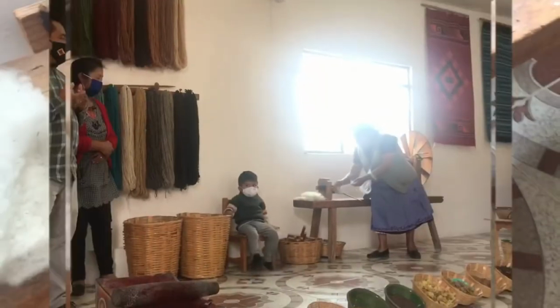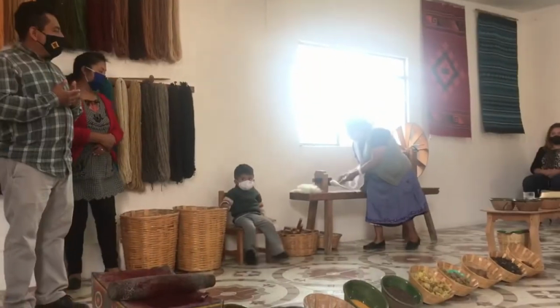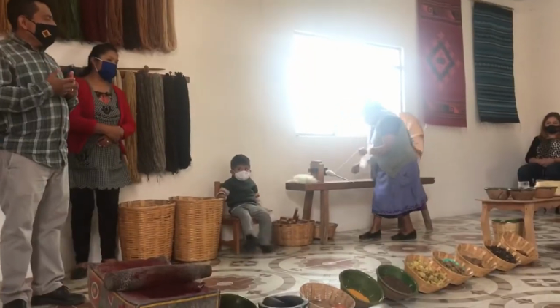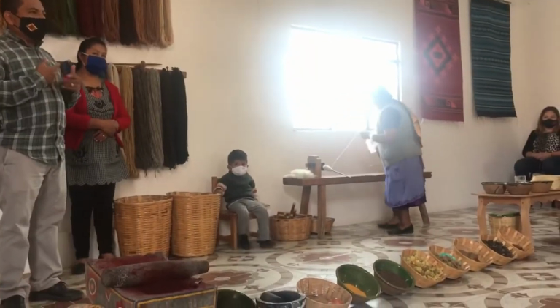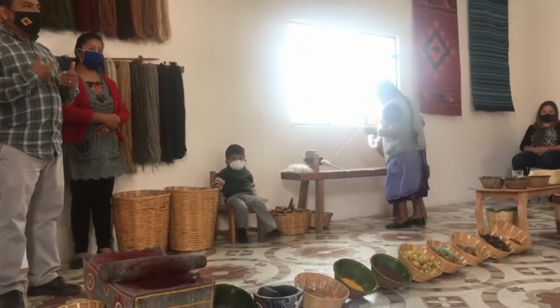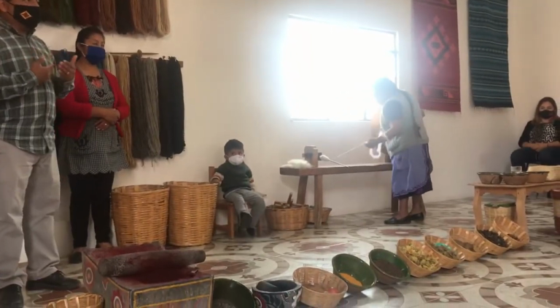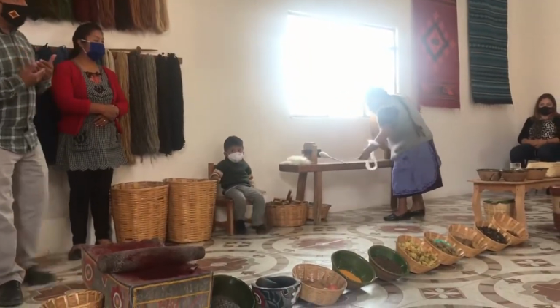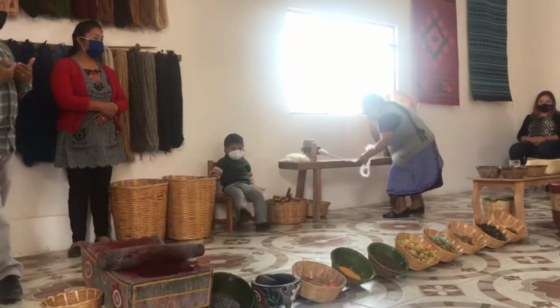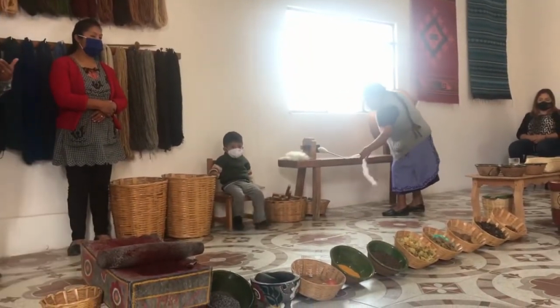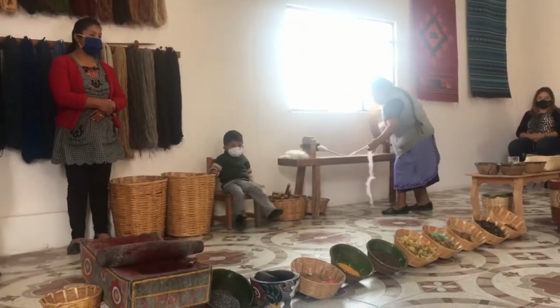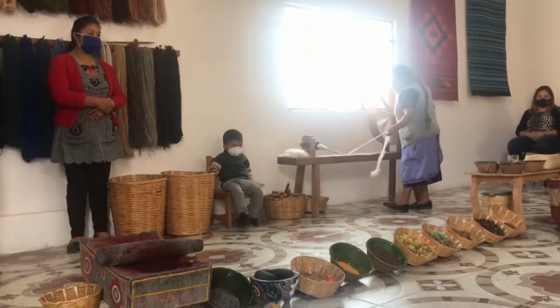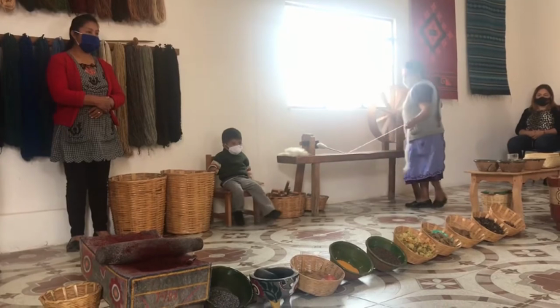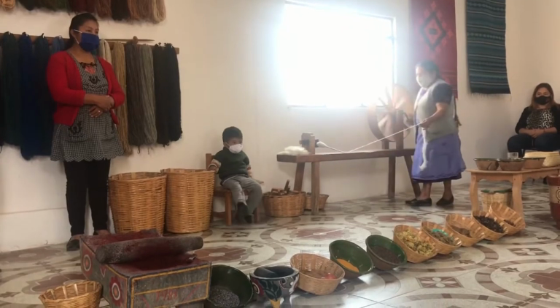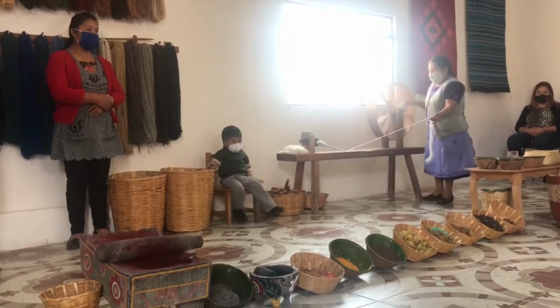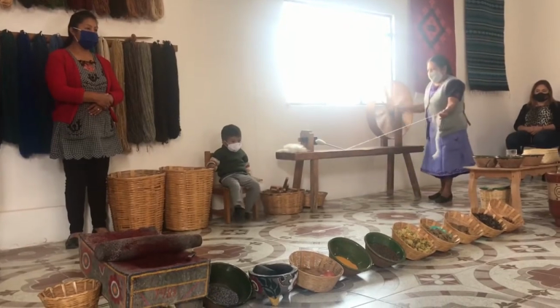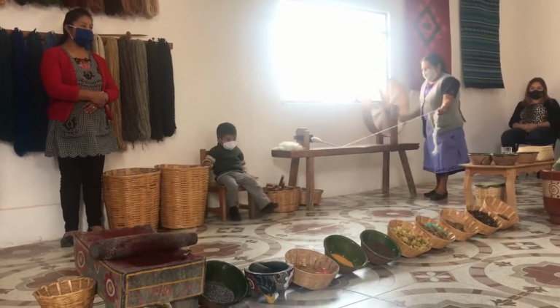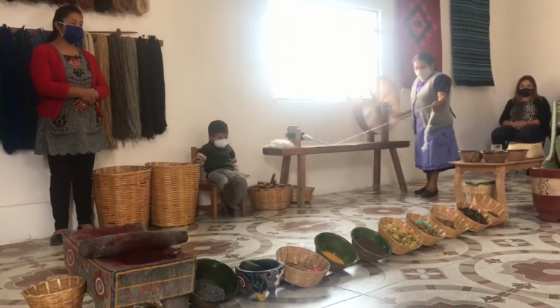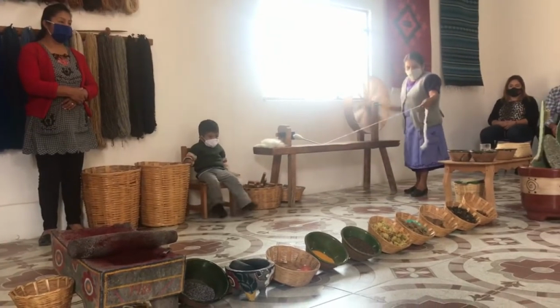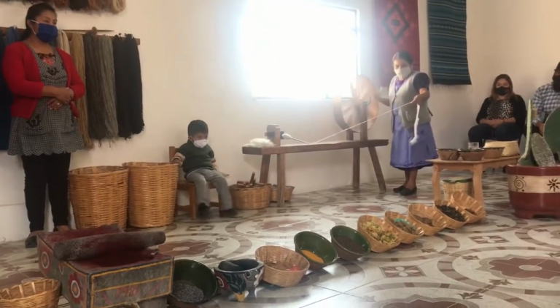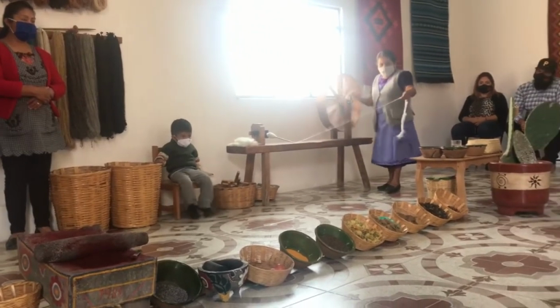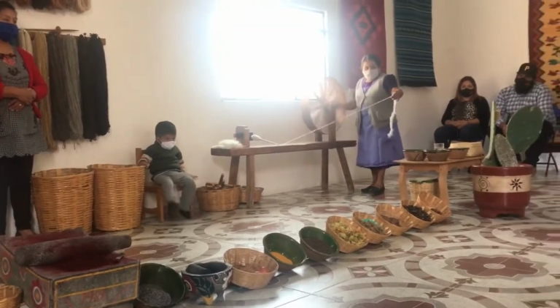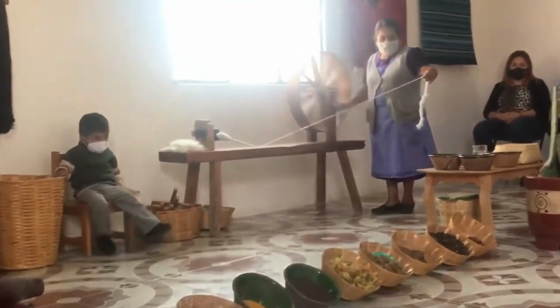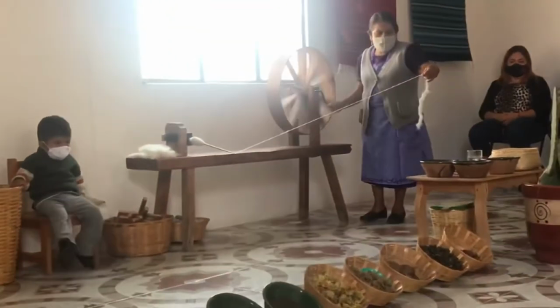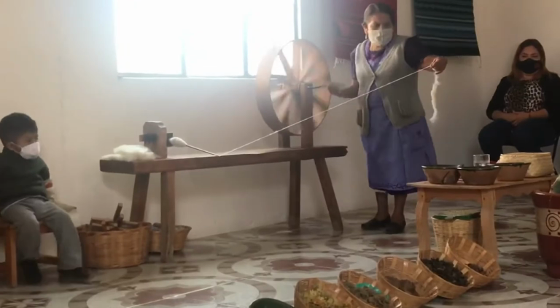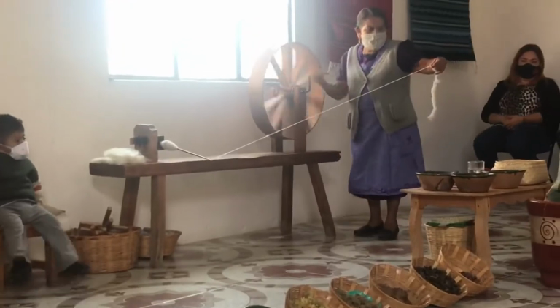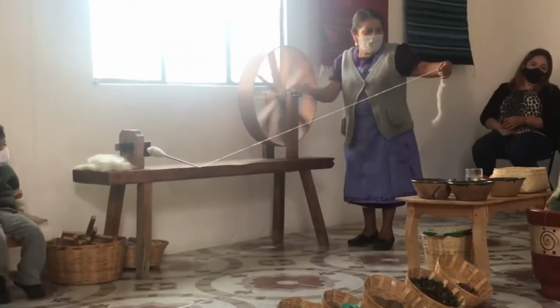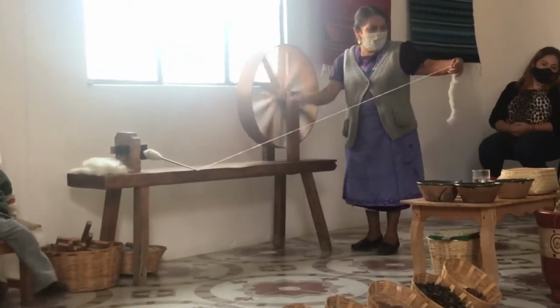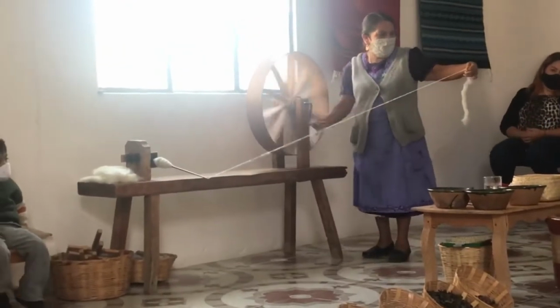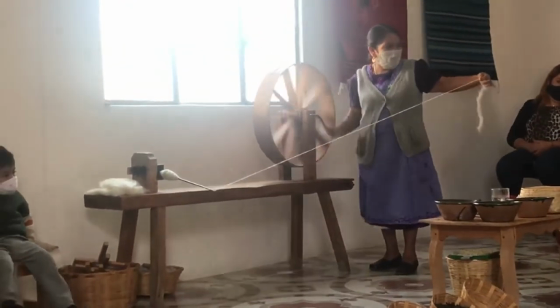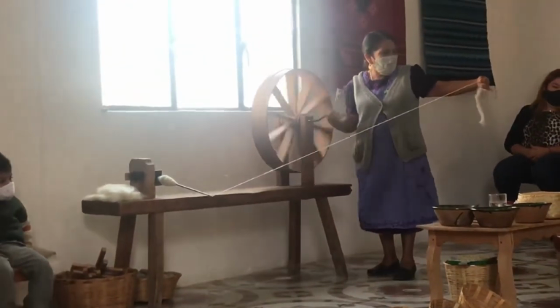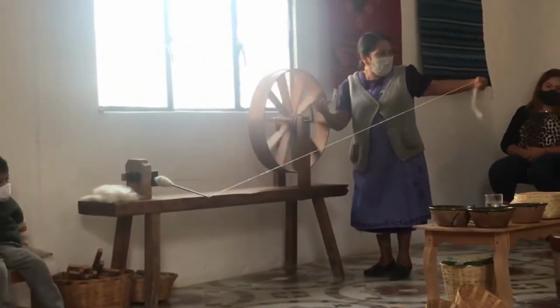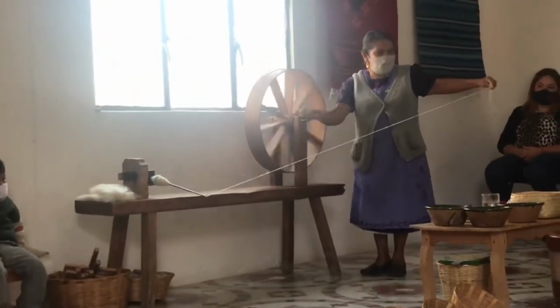They use this old-fashioned spinning wheel to turn the wool into yarn ready for dyeing. It is amazing to watch her work and it is a lot harder than it looks.